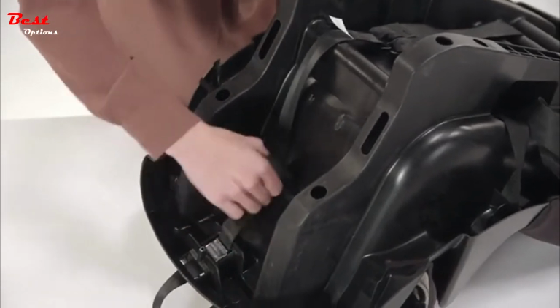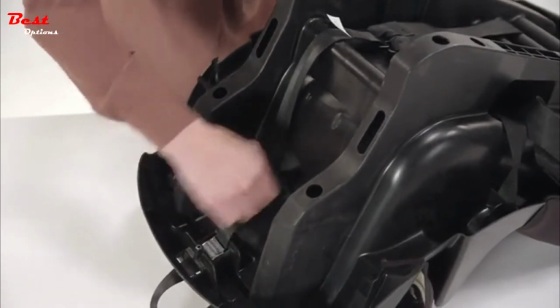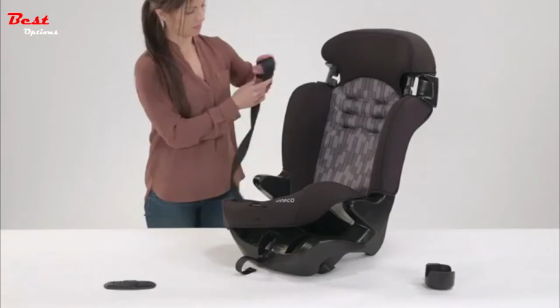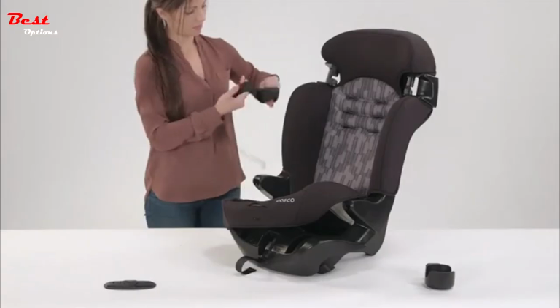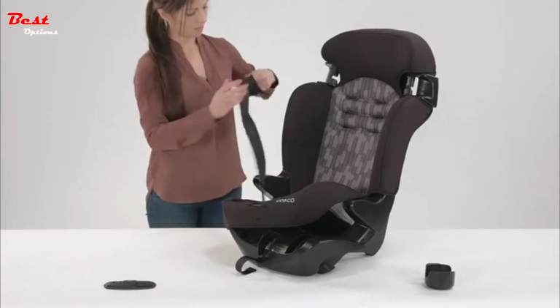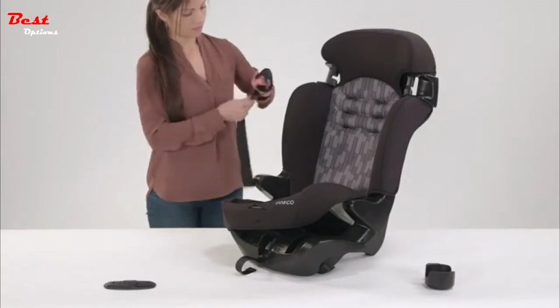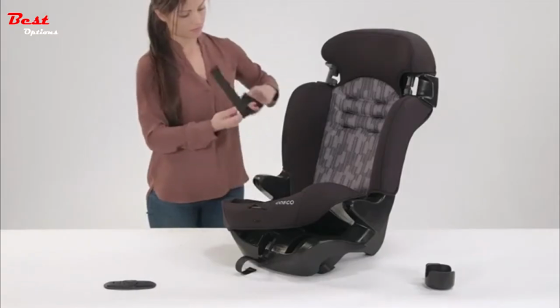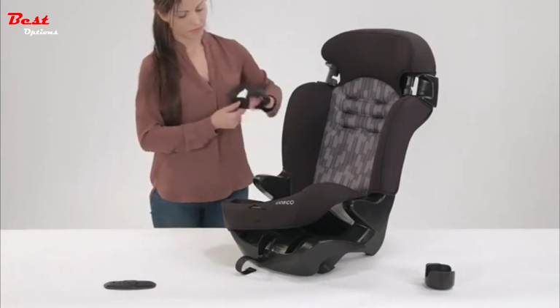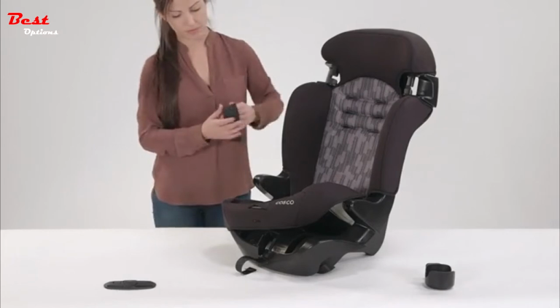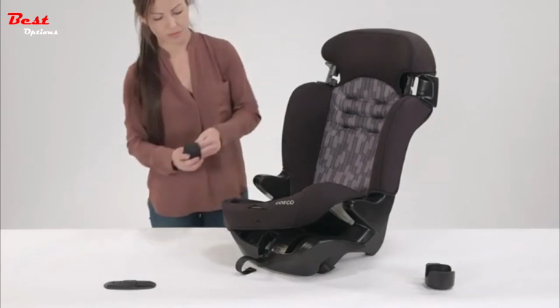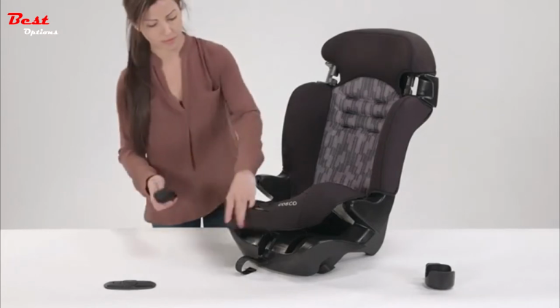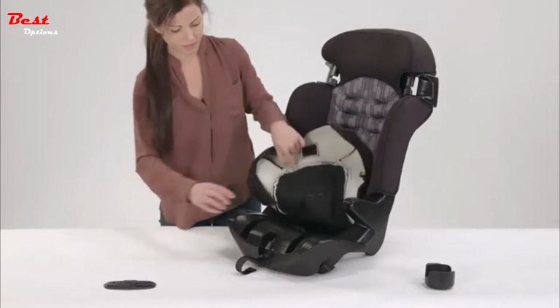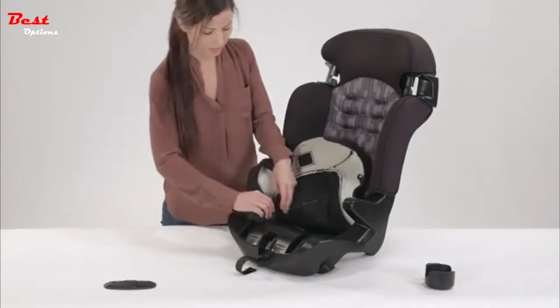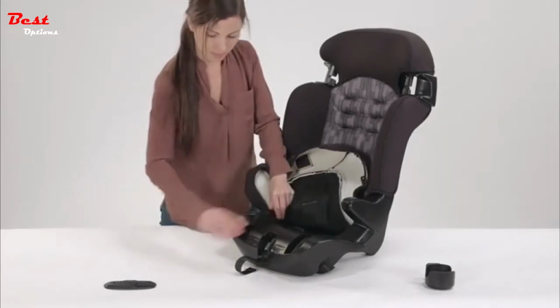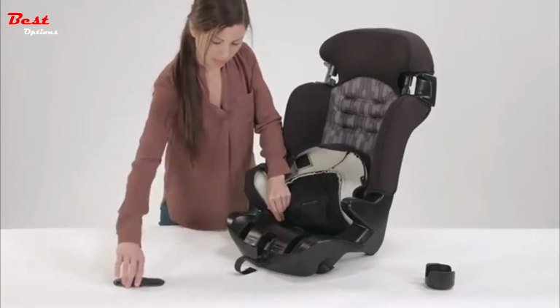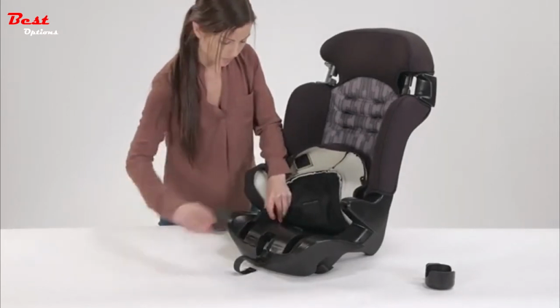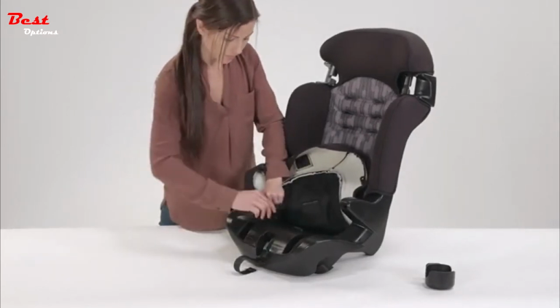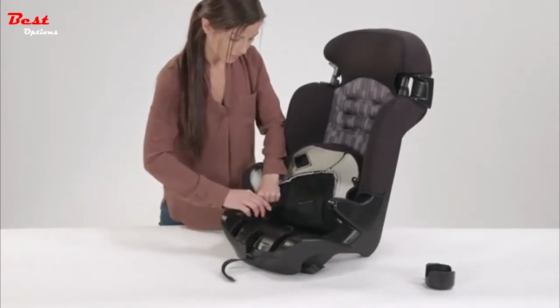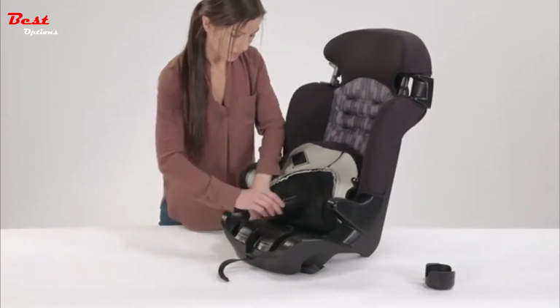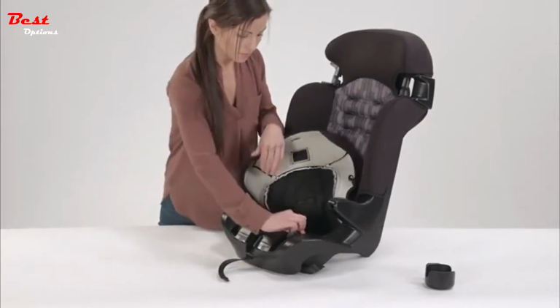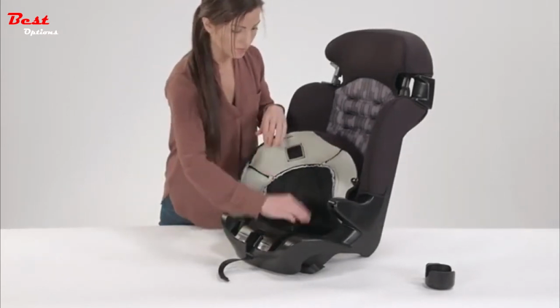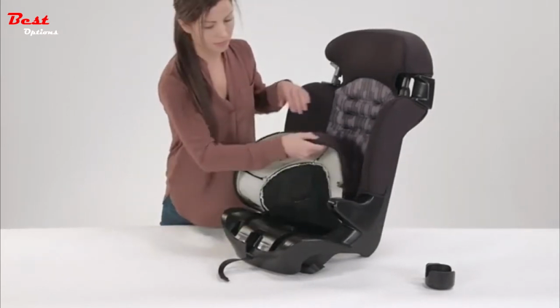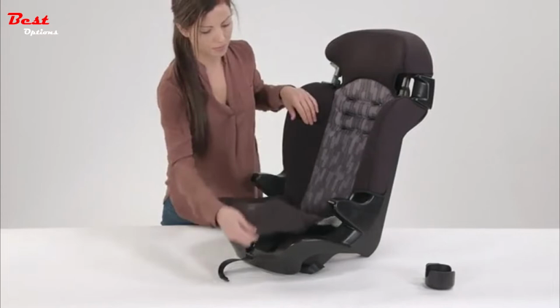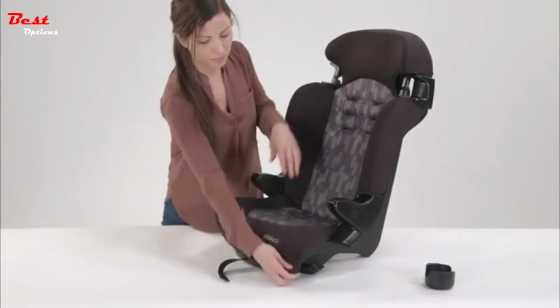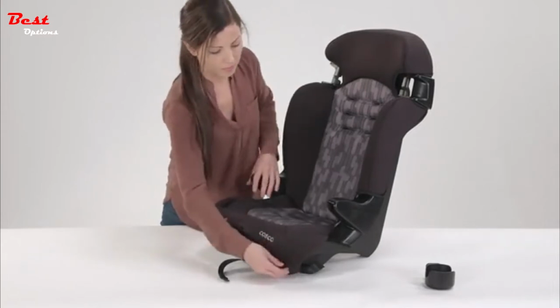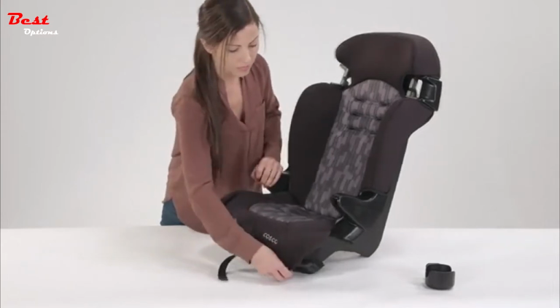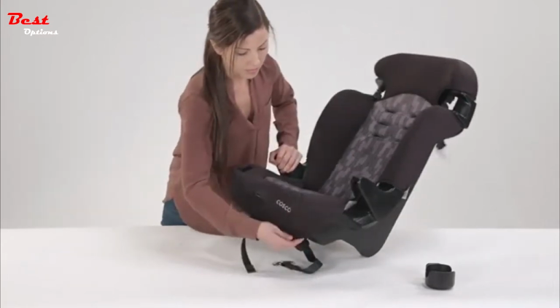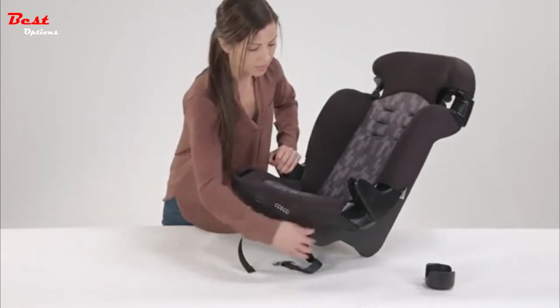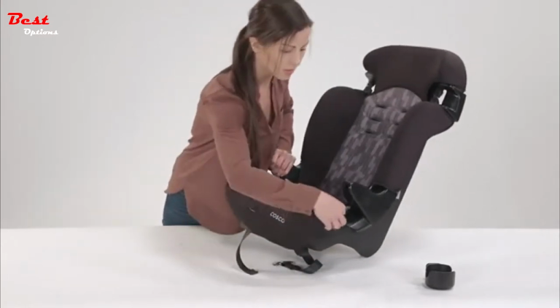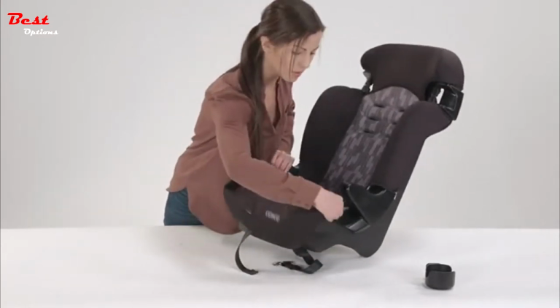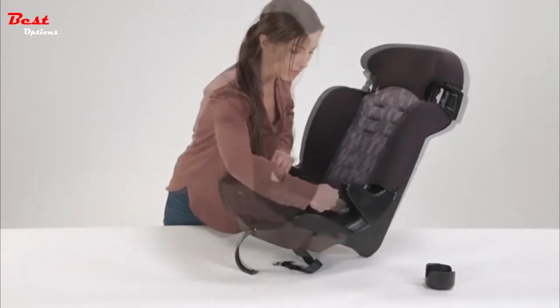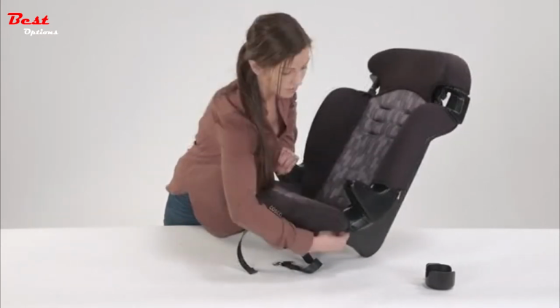Next, take the harness strap and wrap it around itself, then place the wrapped harness strap into the slot for storage. Place the chest clip into the other slot for storage. Then replace the seat pad over the seat bottom.